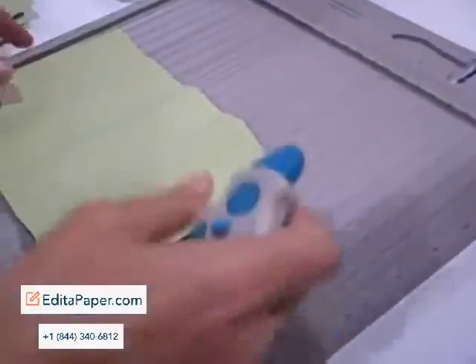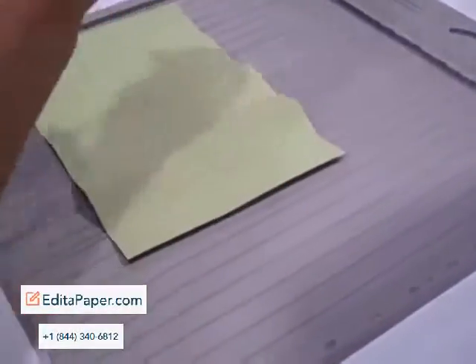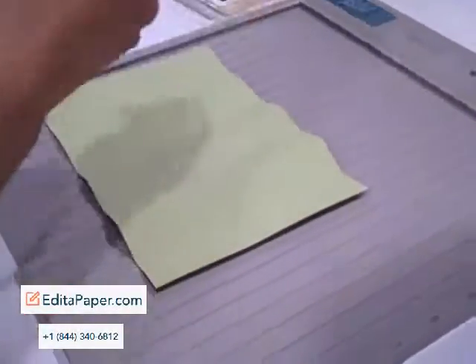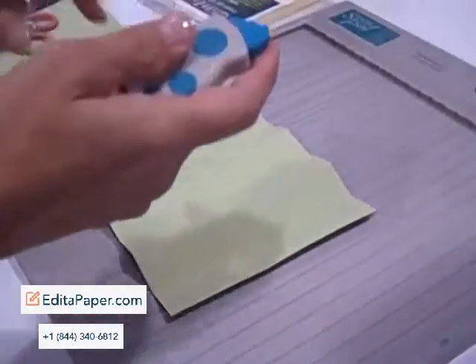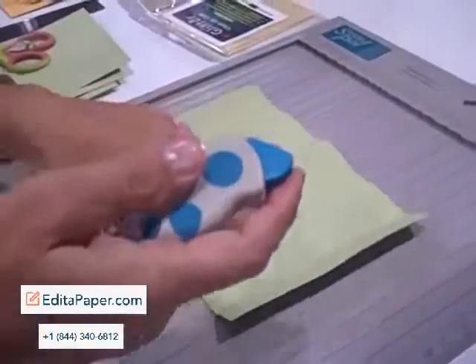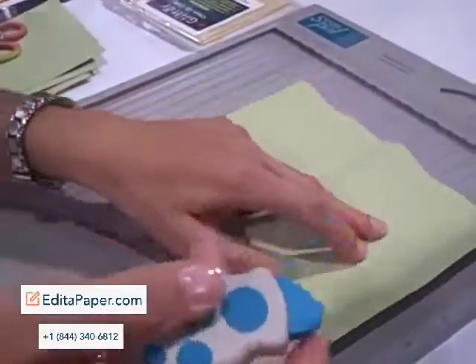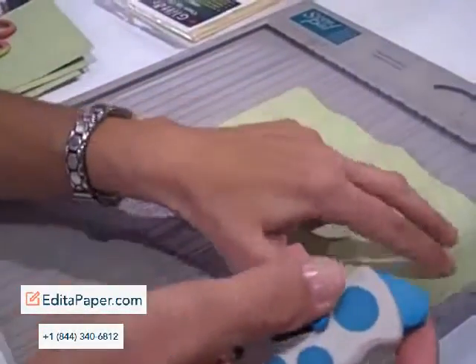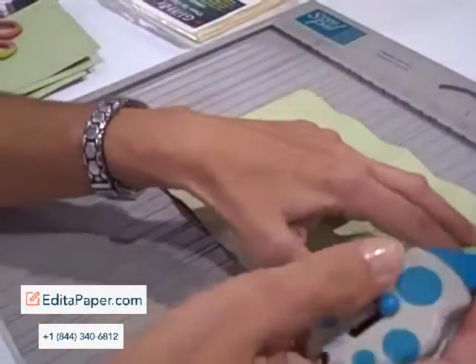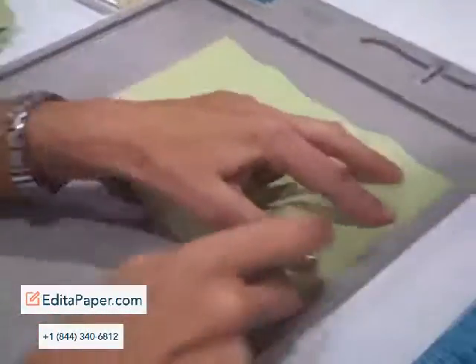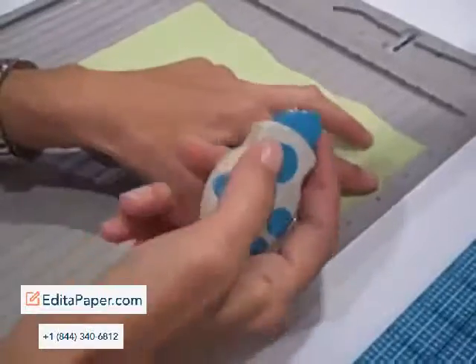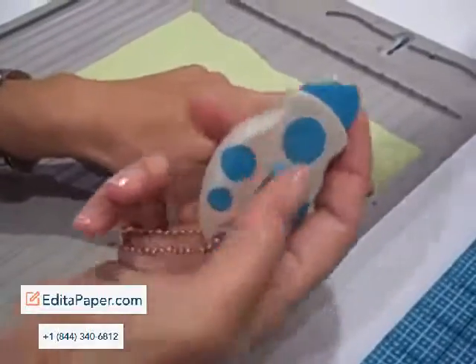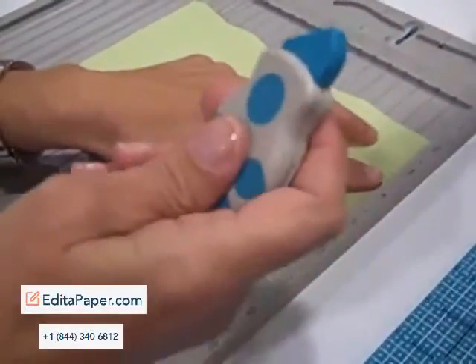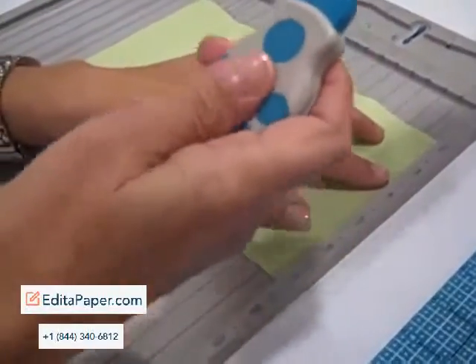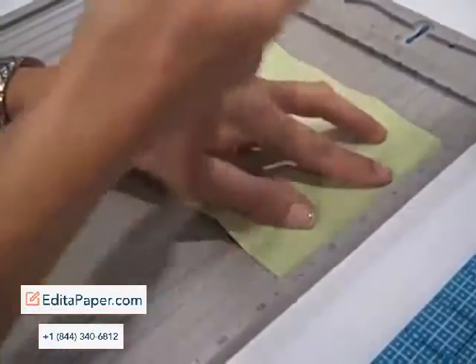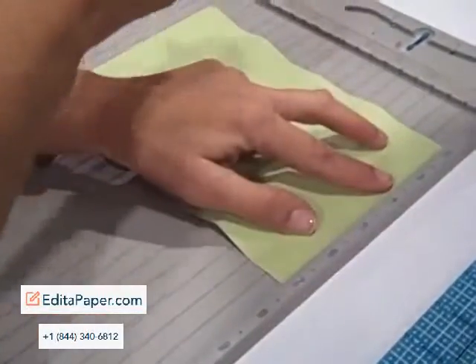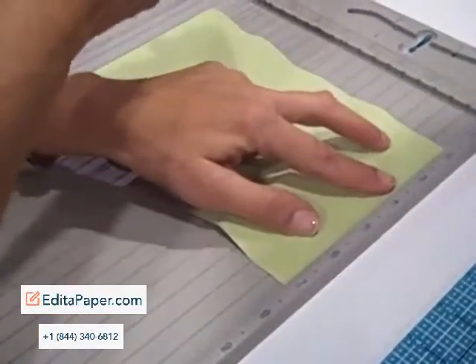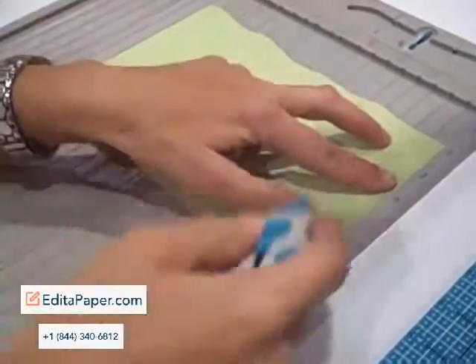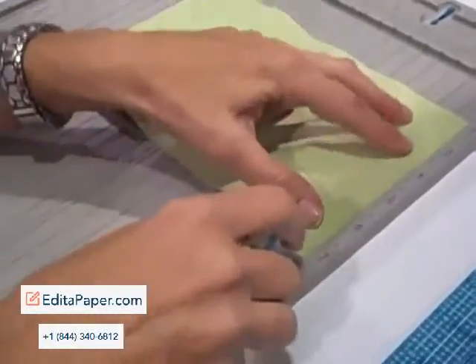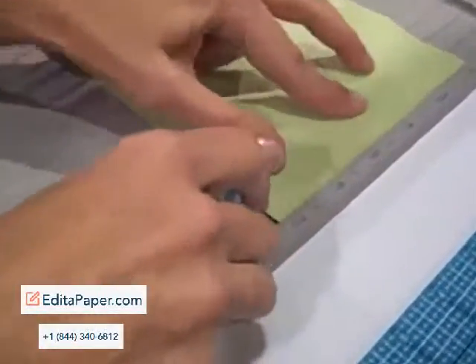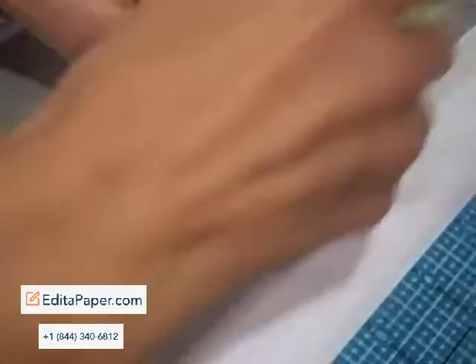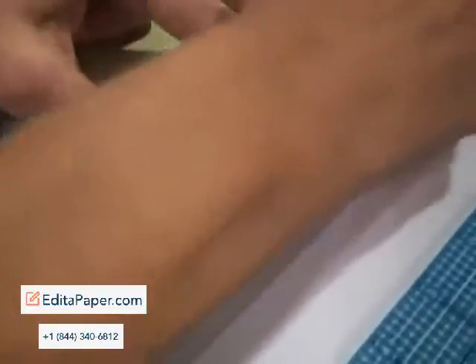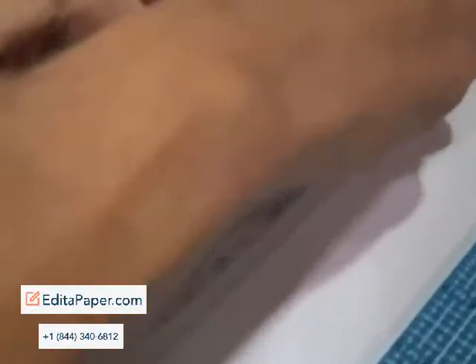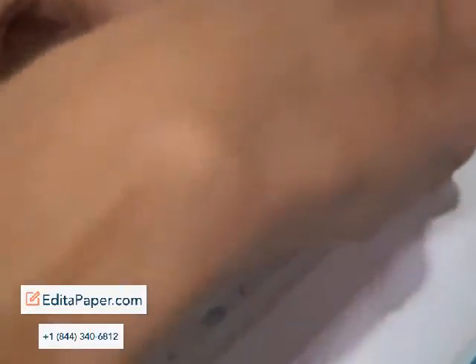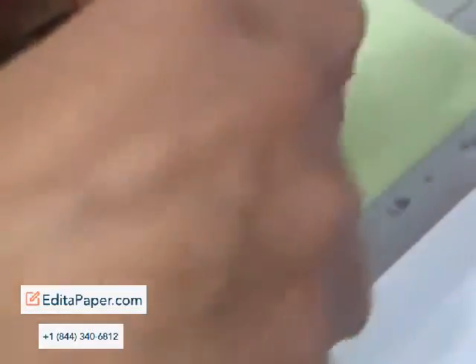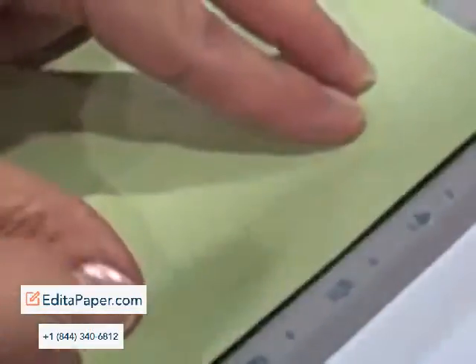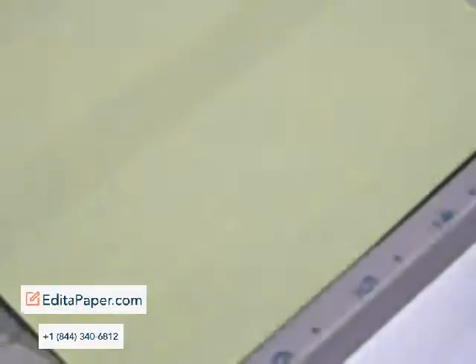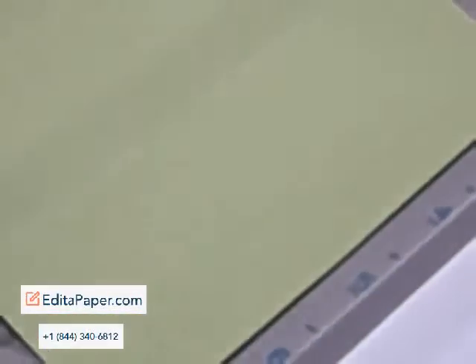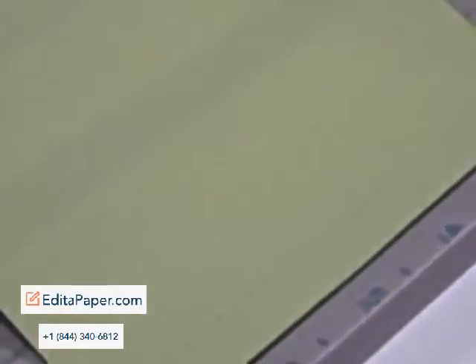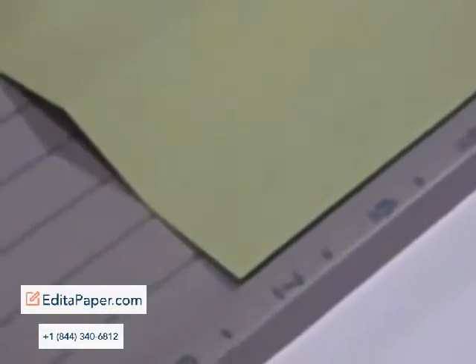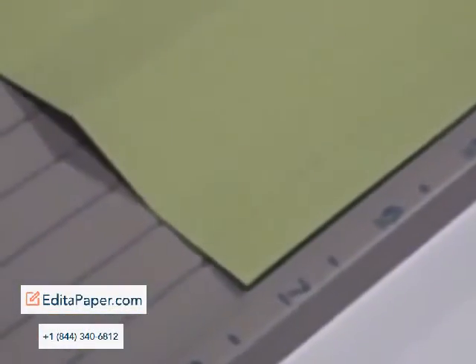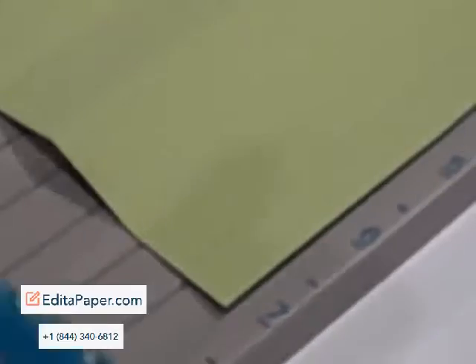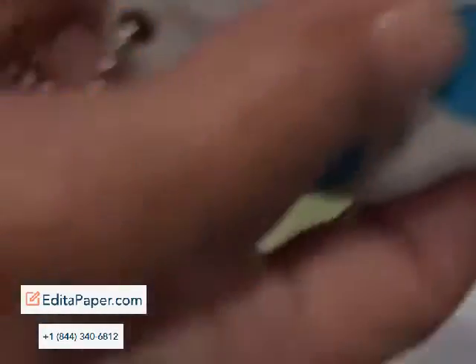Perforation and faux stitching and everything is kind of the thing, so this is a perforating tool — you line it up with the score and just pull. No ruler. It's just a fun toy.